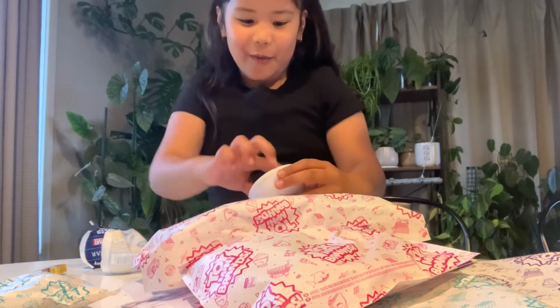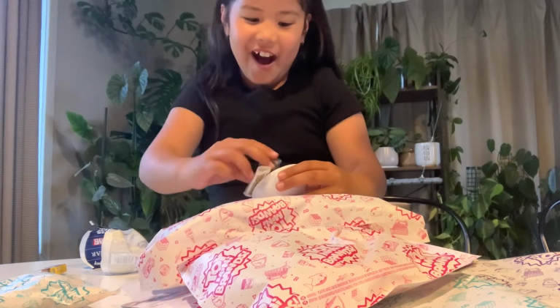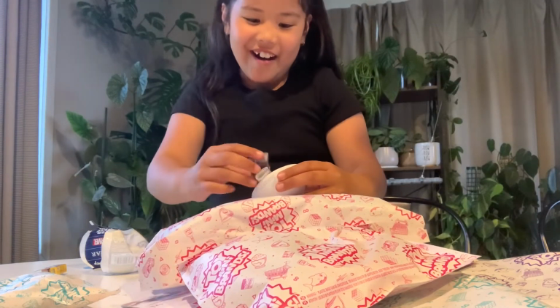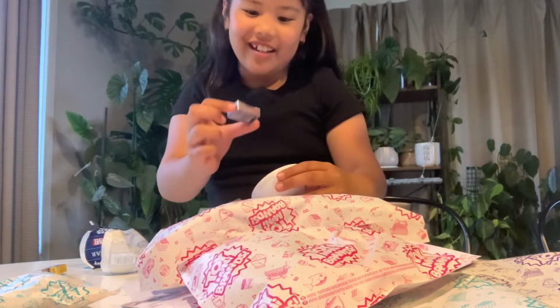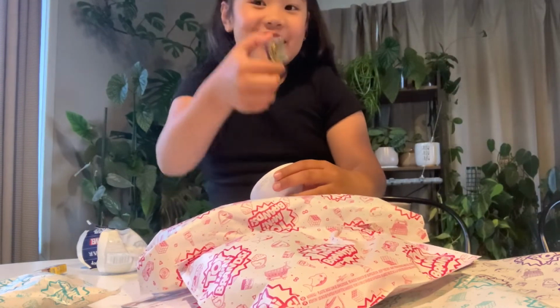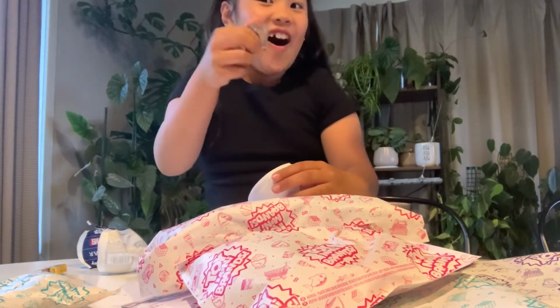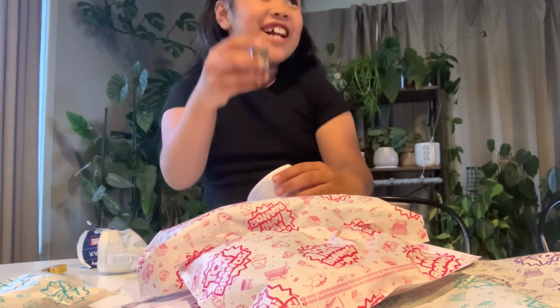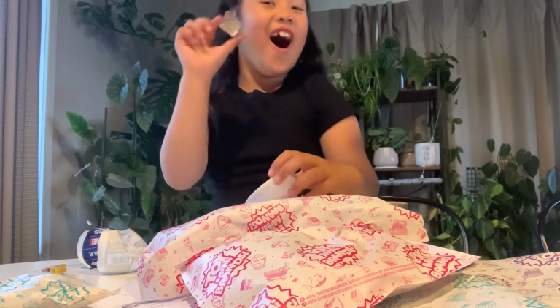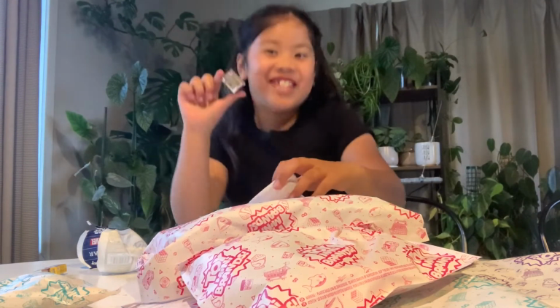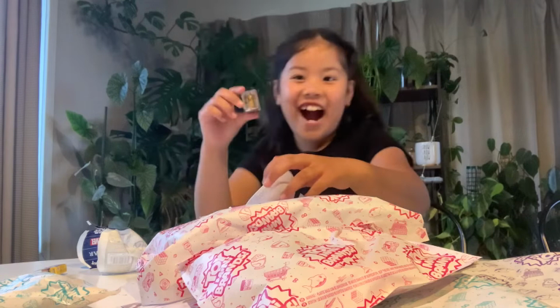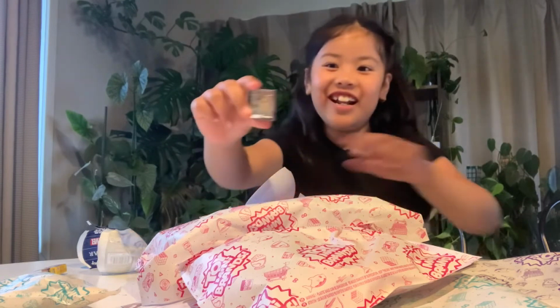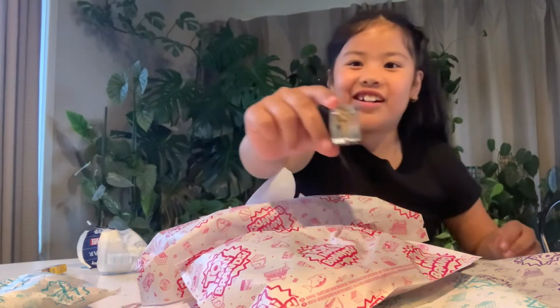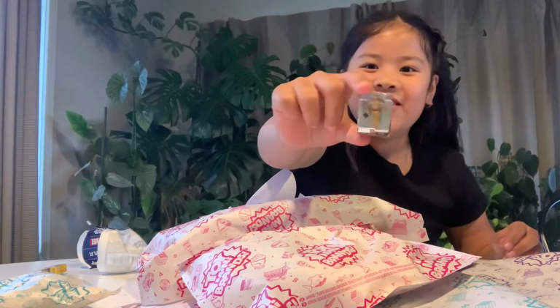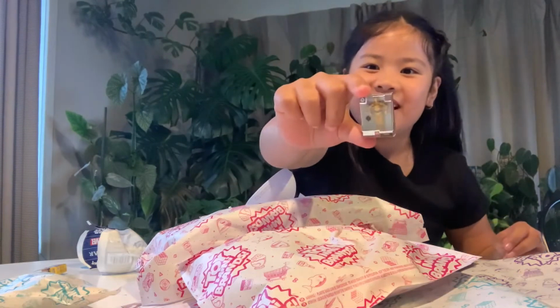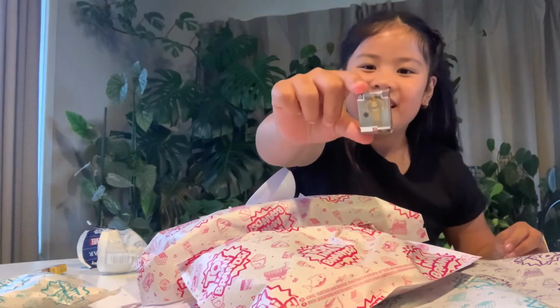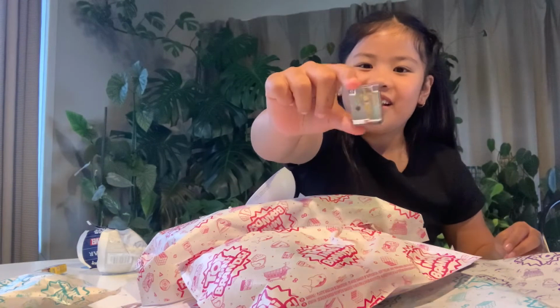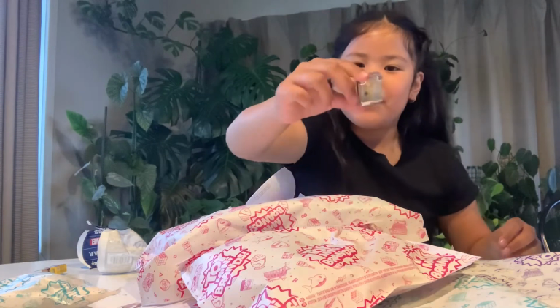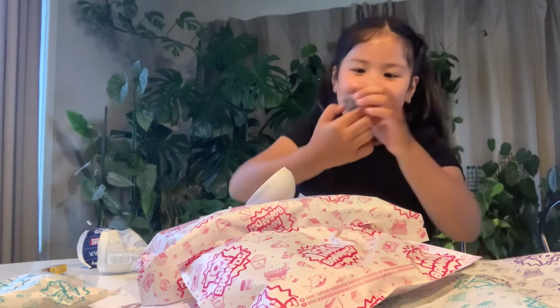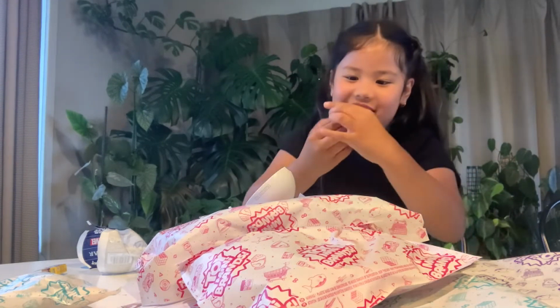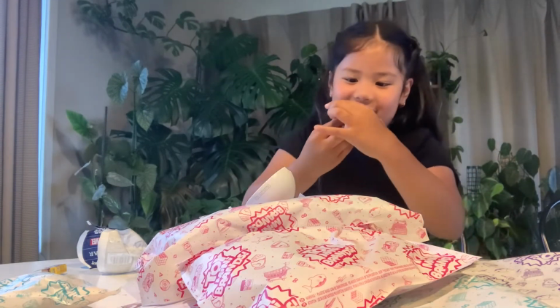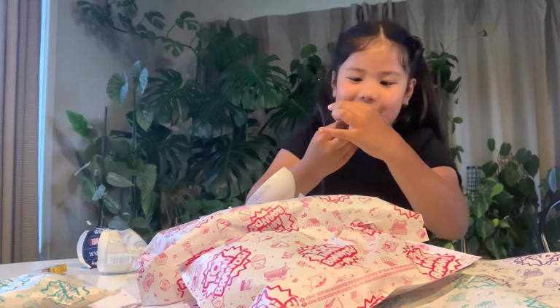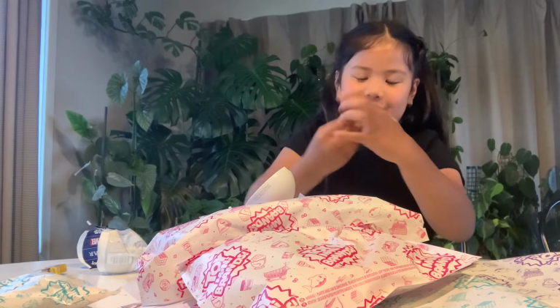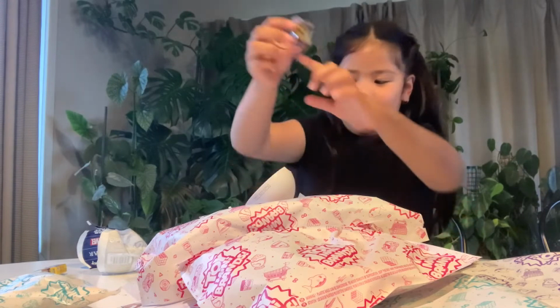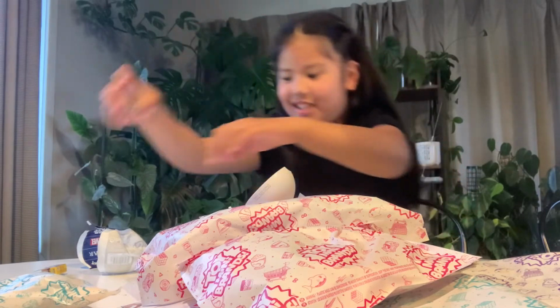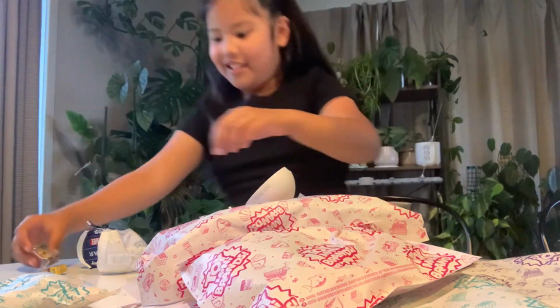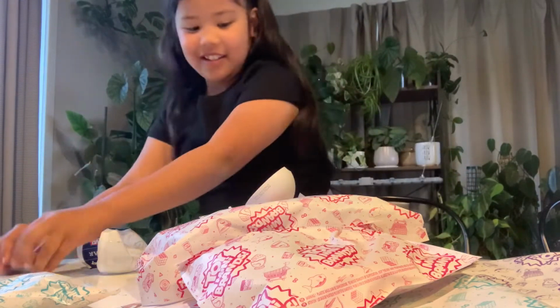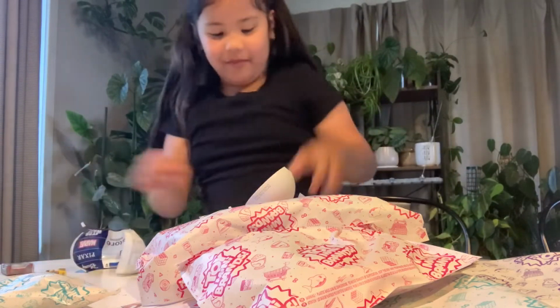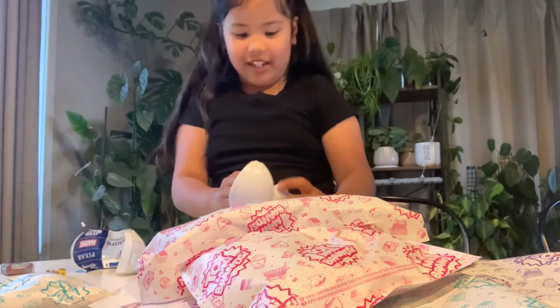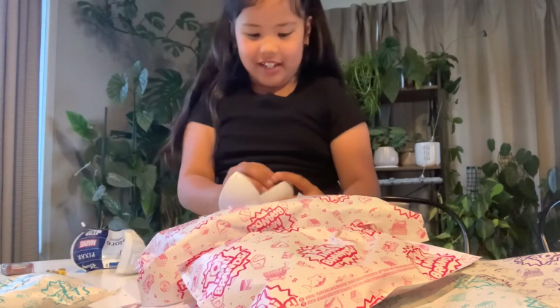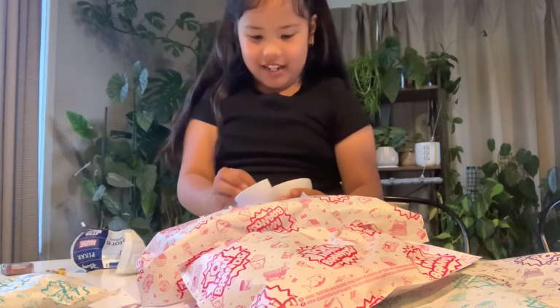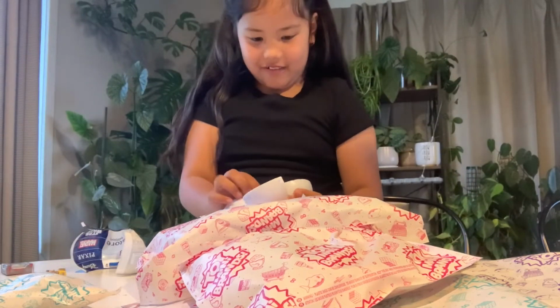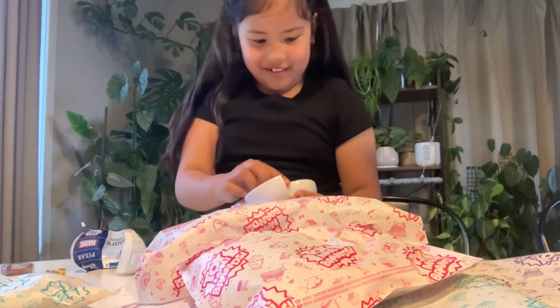Whoa! It's gold! I got gold! Guys, I got another gold! What gold is that? It's so small. It's Star Wars.